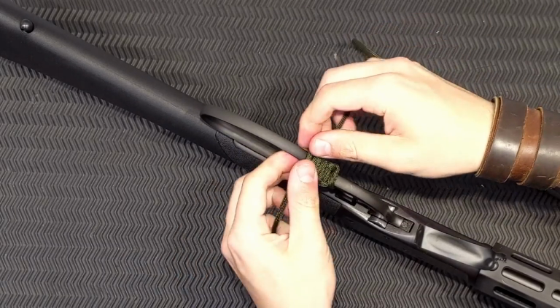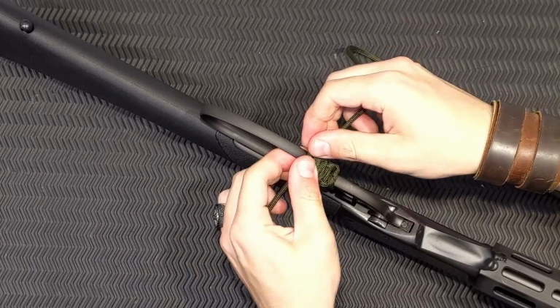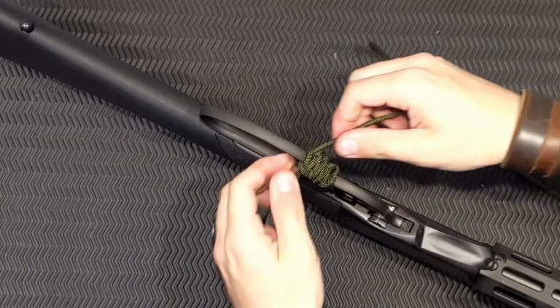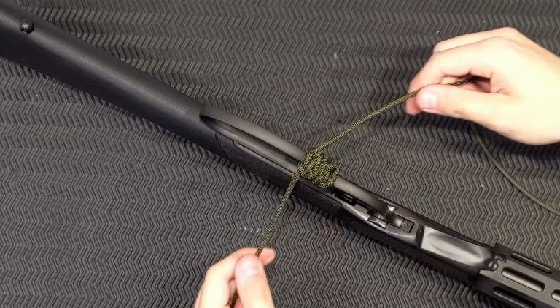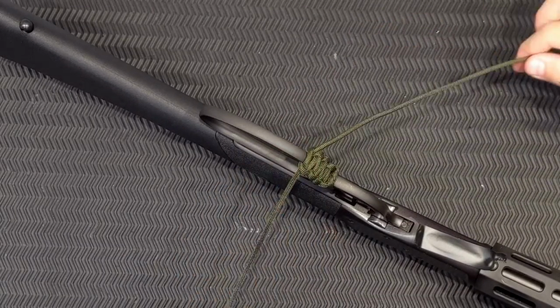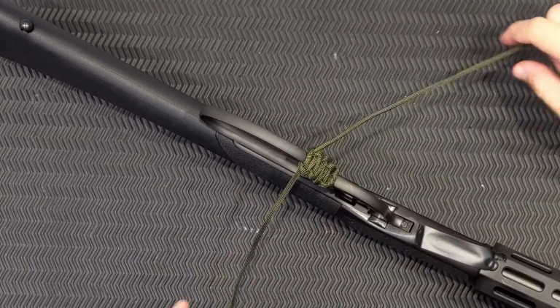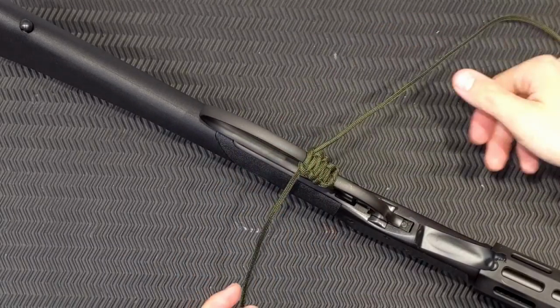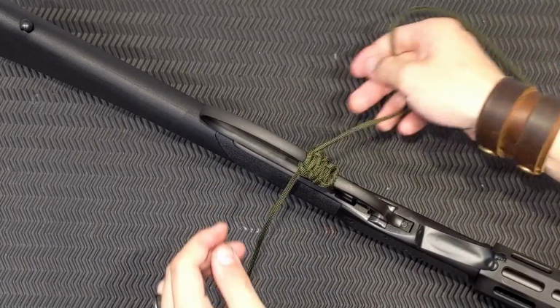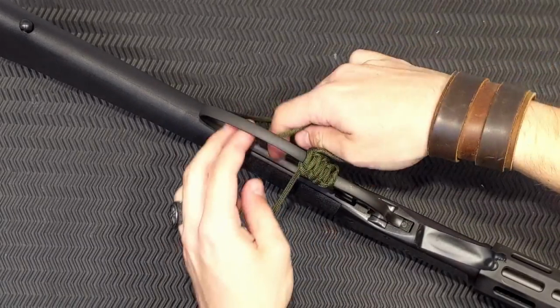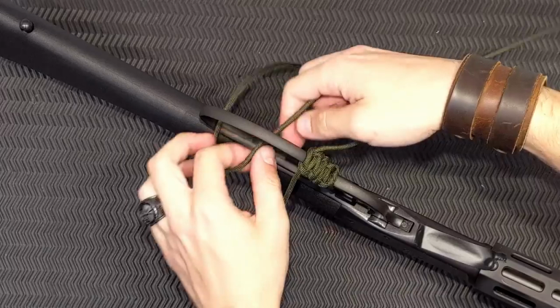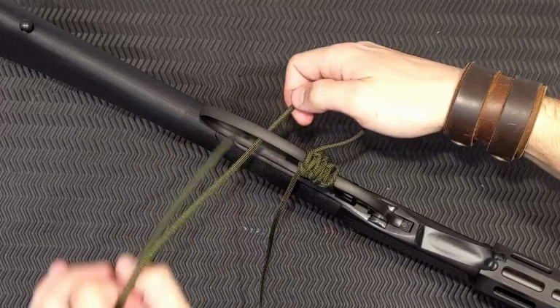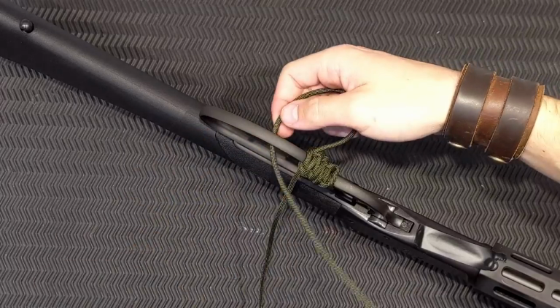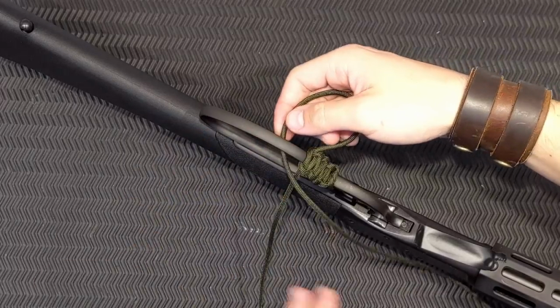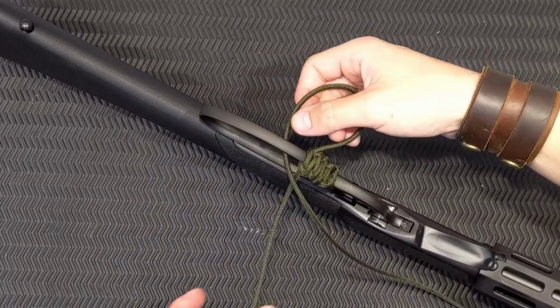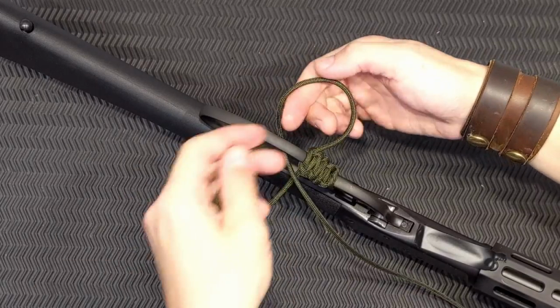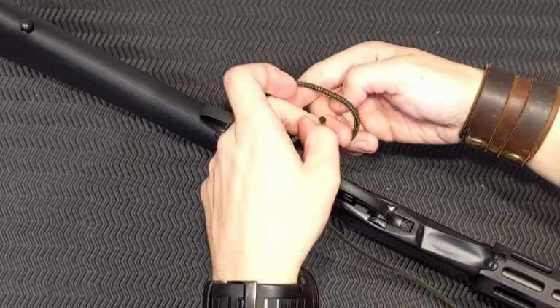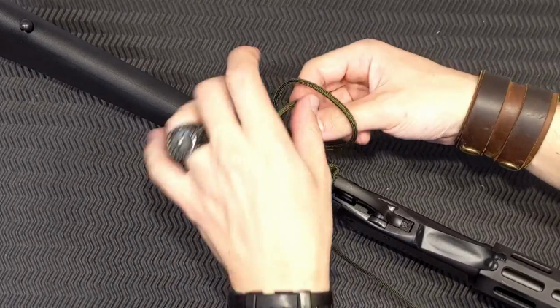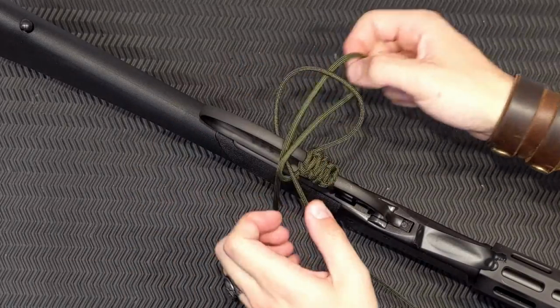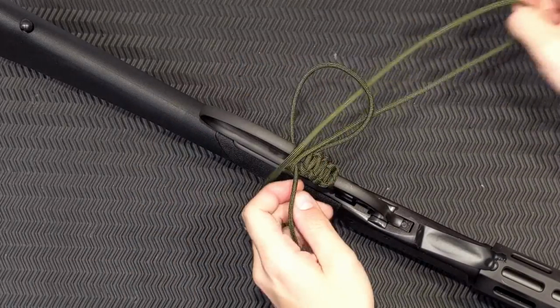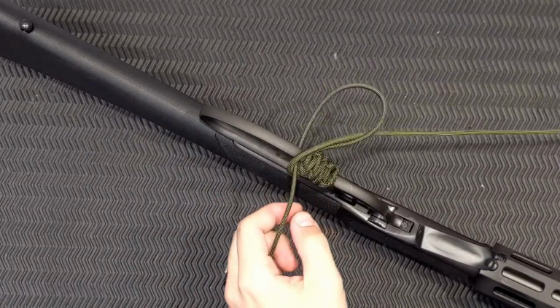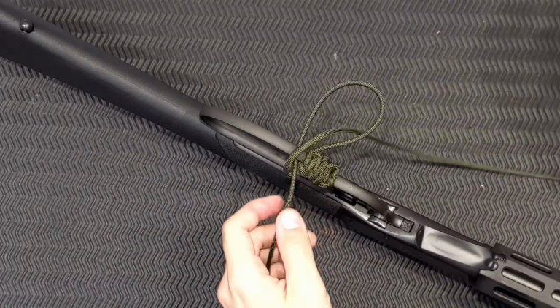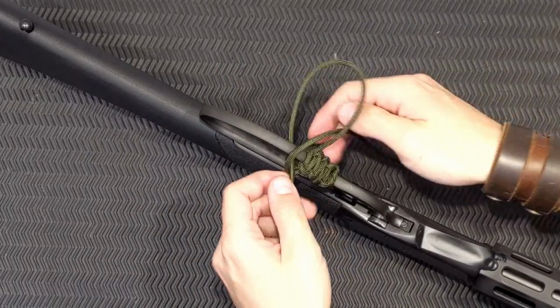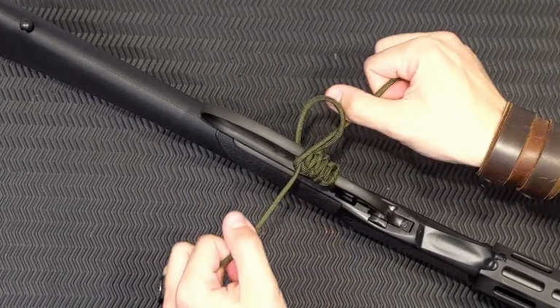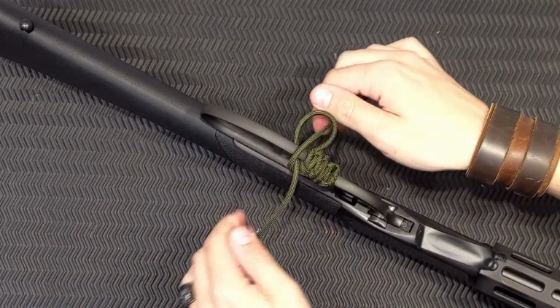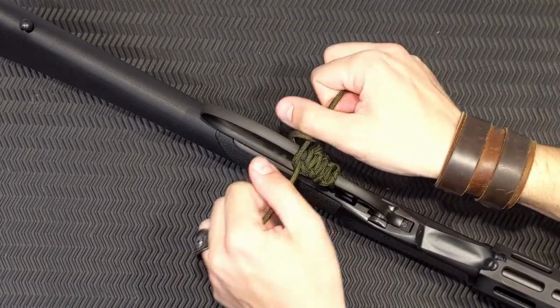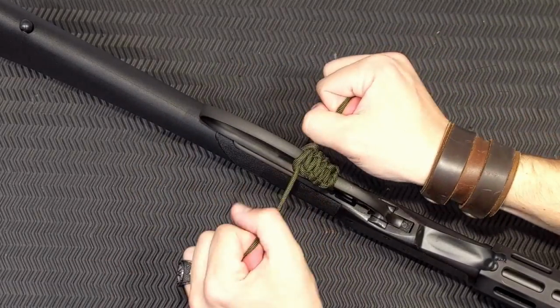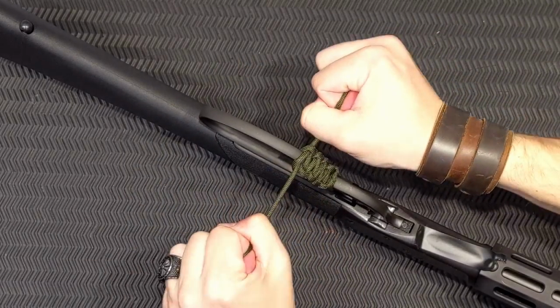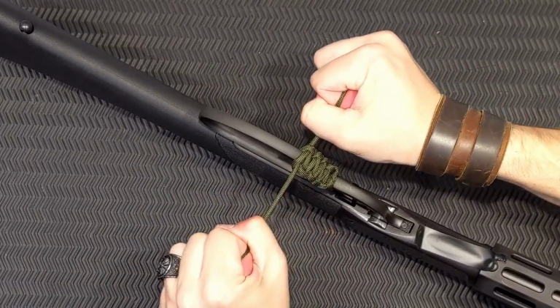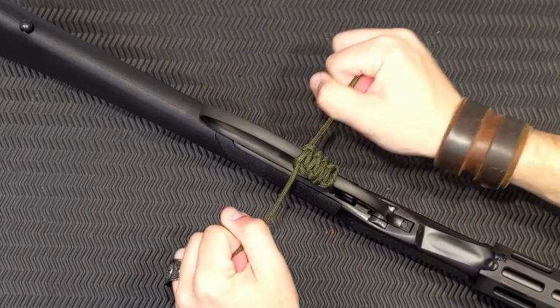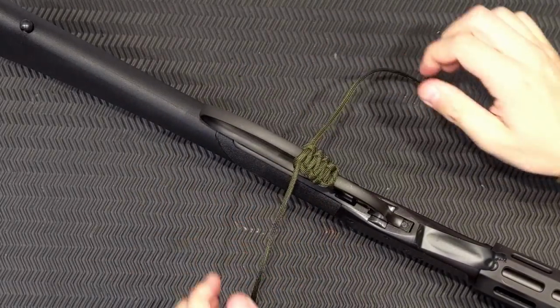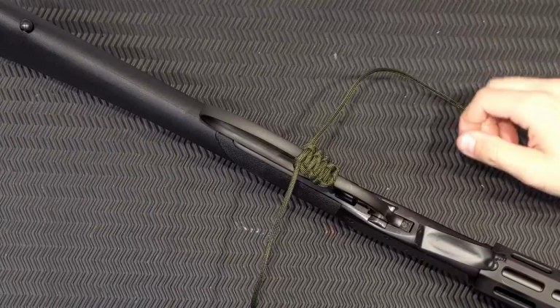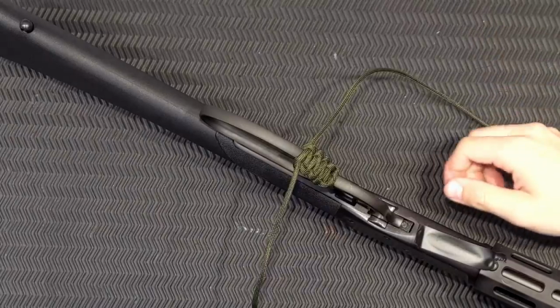I won't bore you with this entire thing — I'll speed this up now and we'll come back when we're about to finish it off.